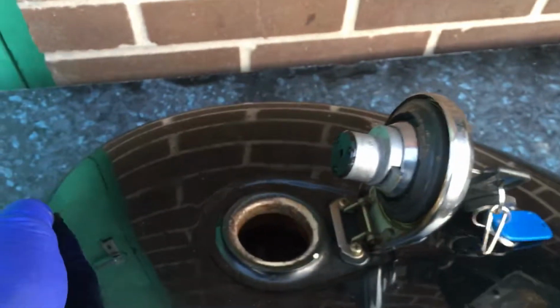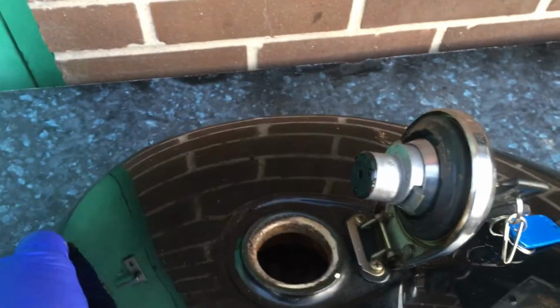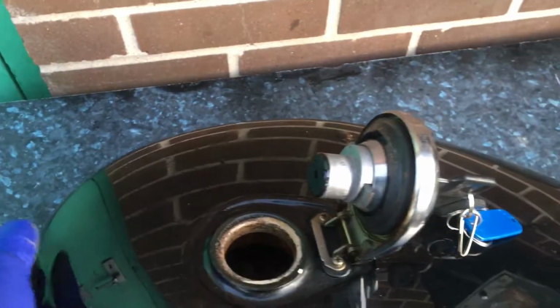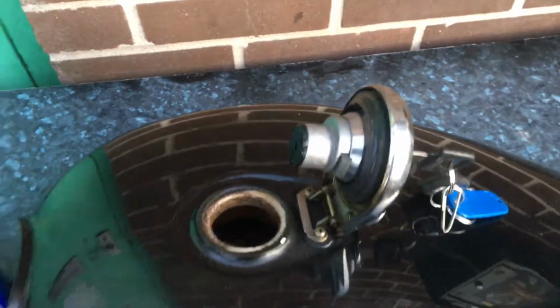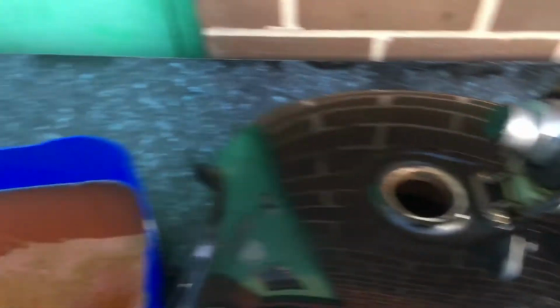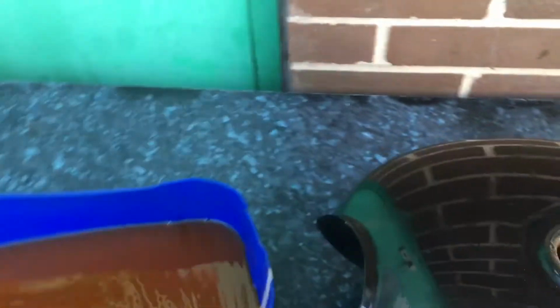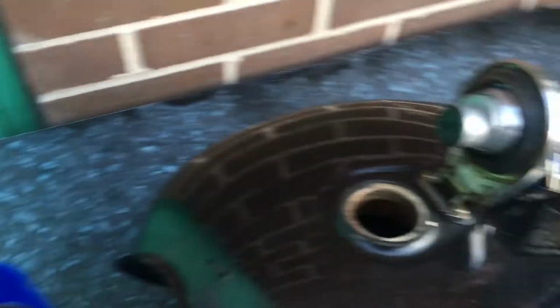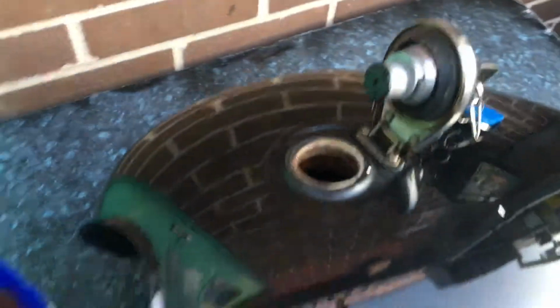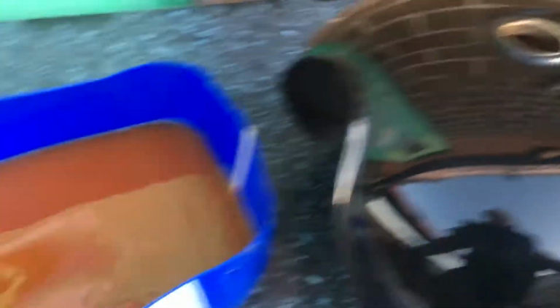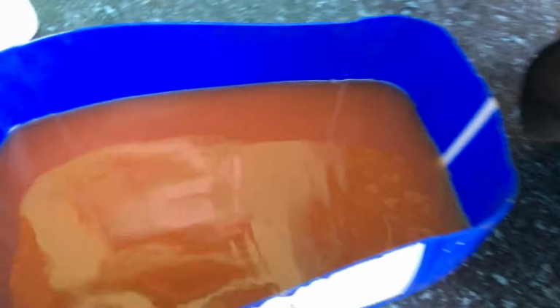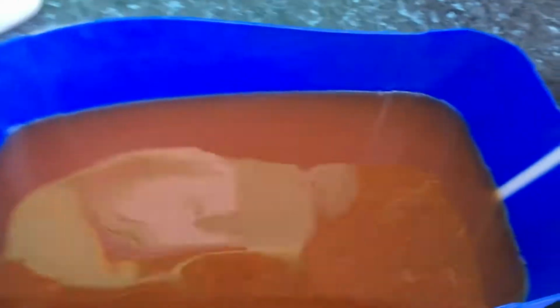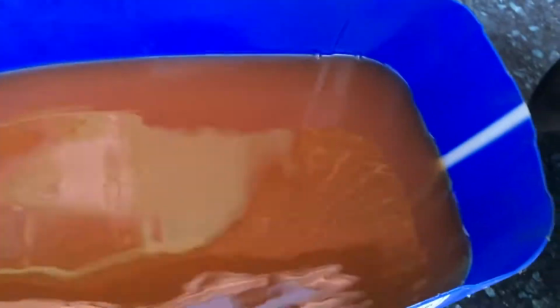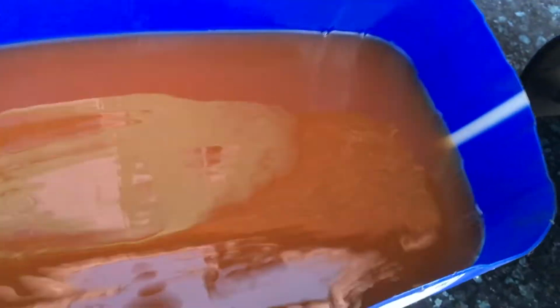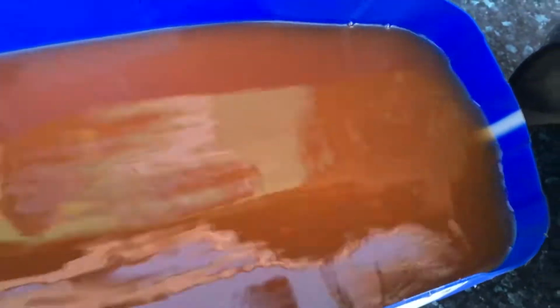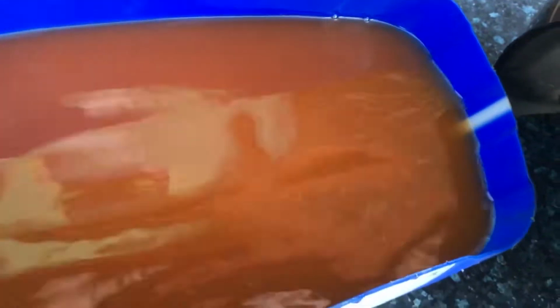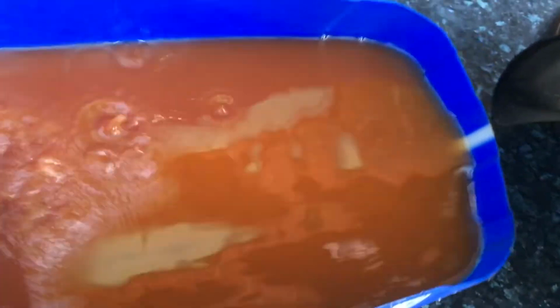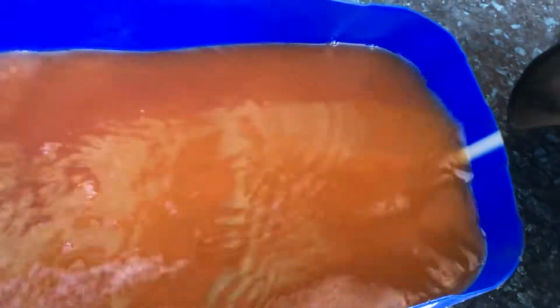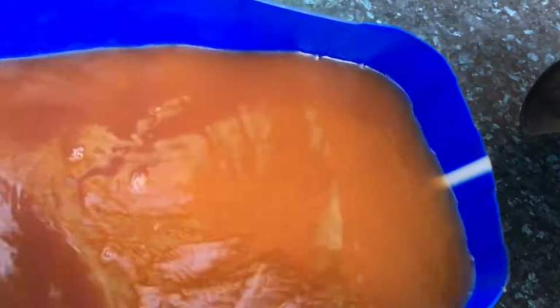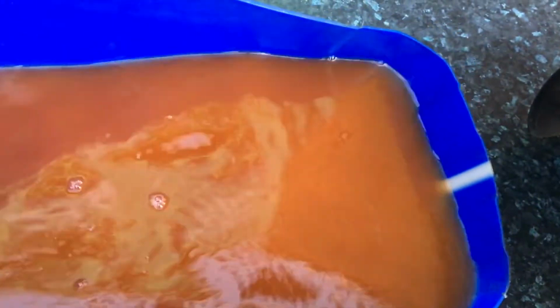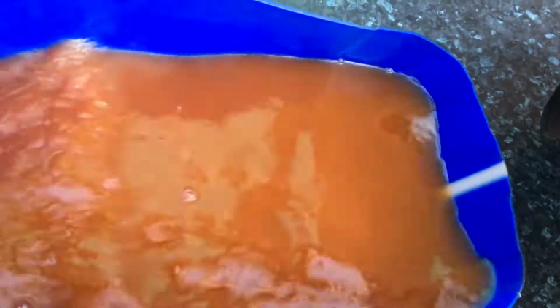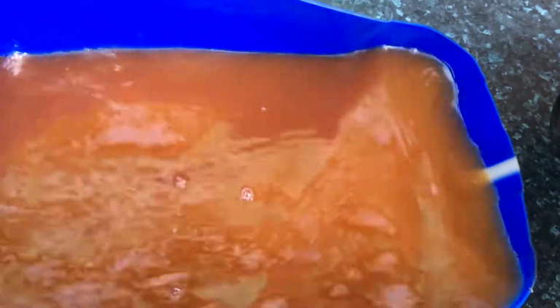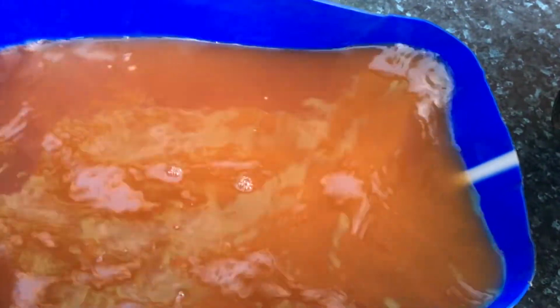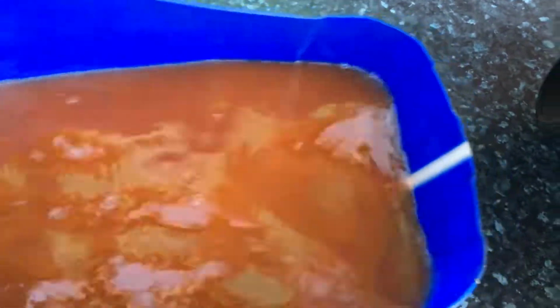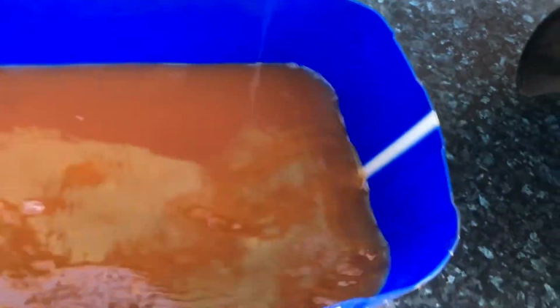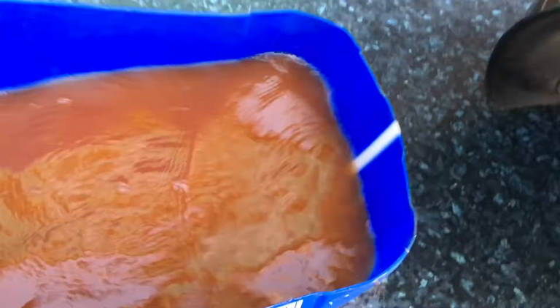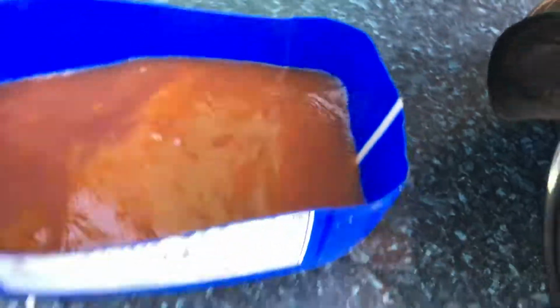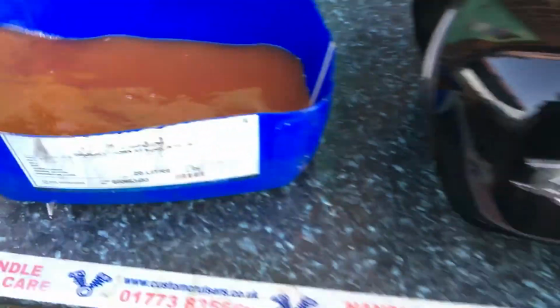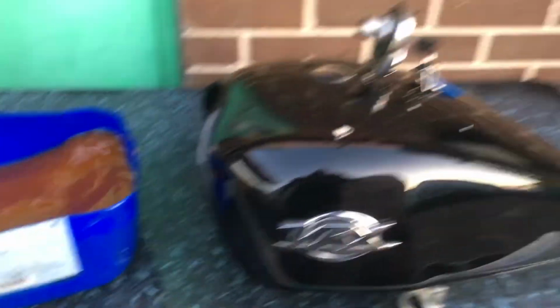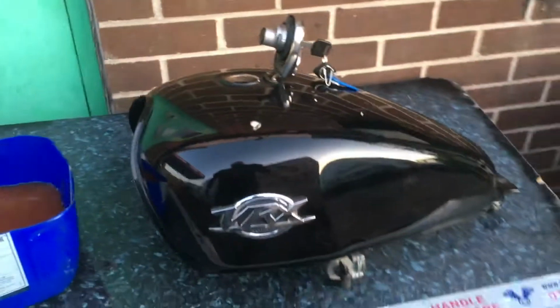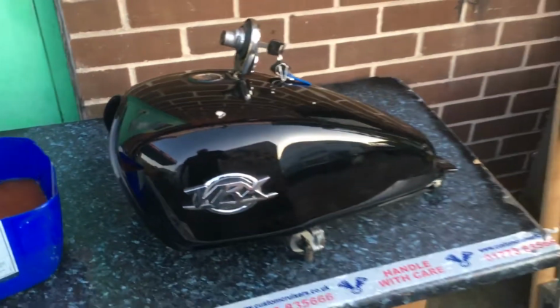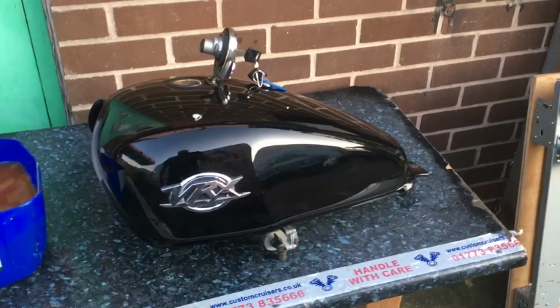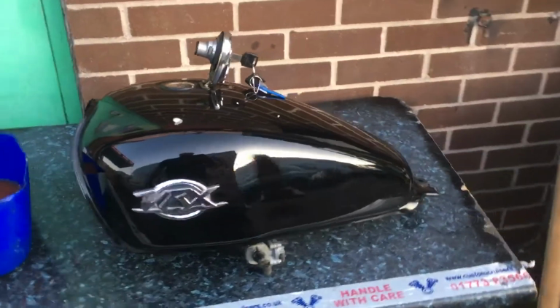It really is beyond belief how rusty this has gone. You can see the sediment — well, you can't, it's too full. But basically it's a total waste of fuel as well.